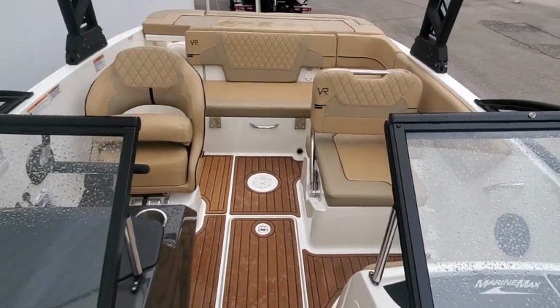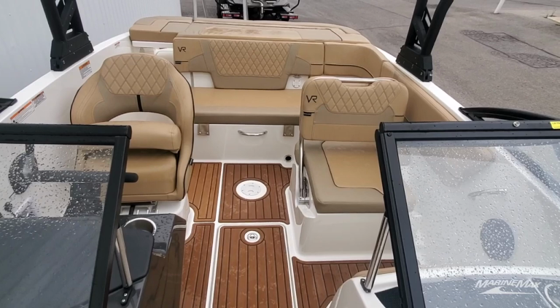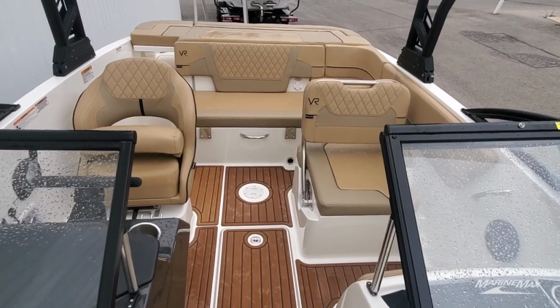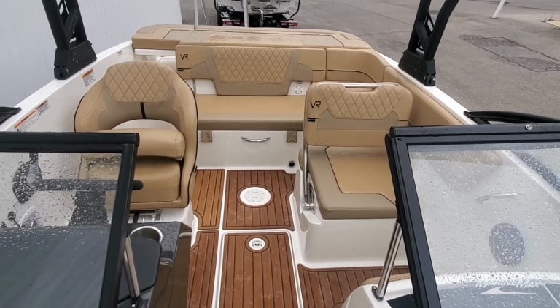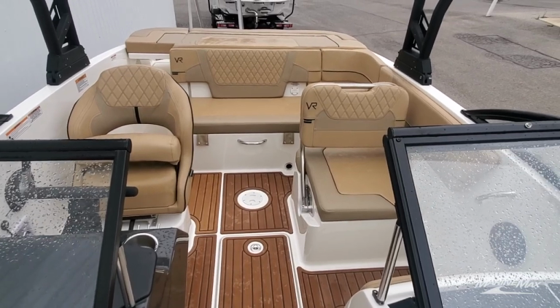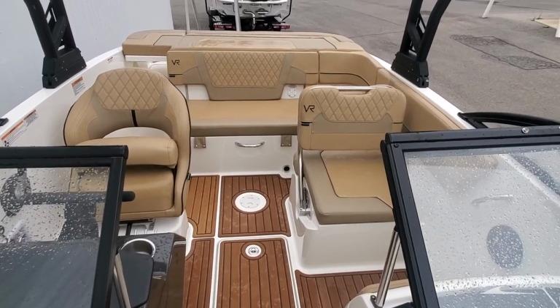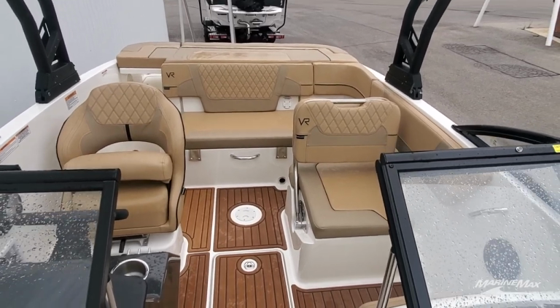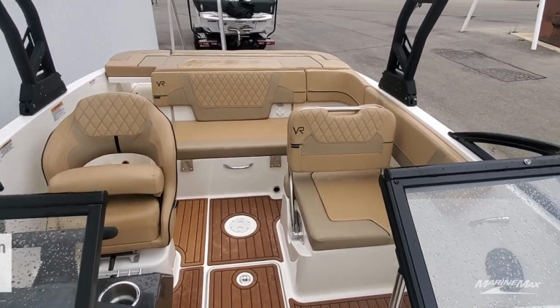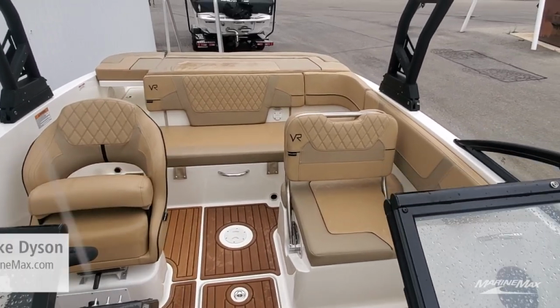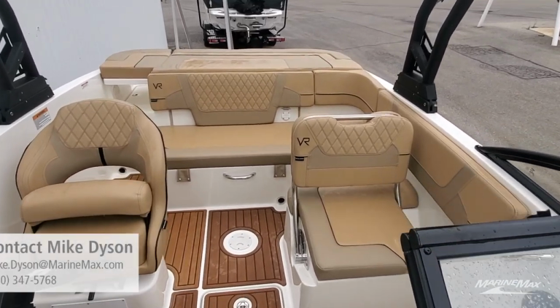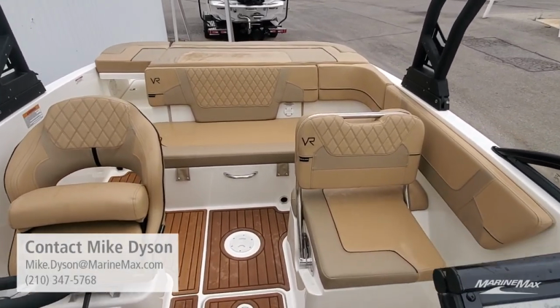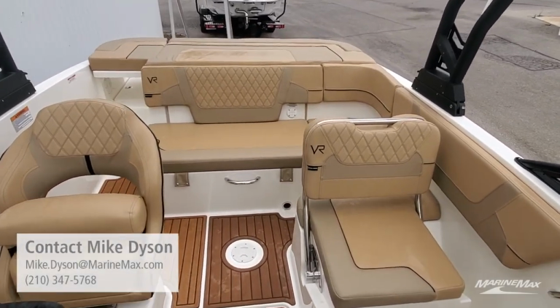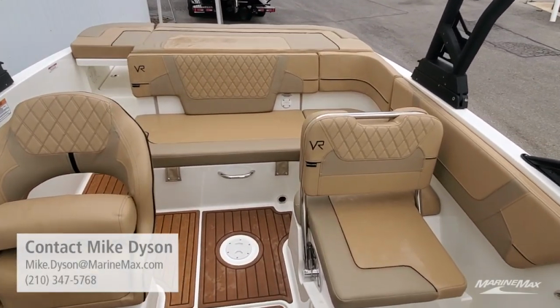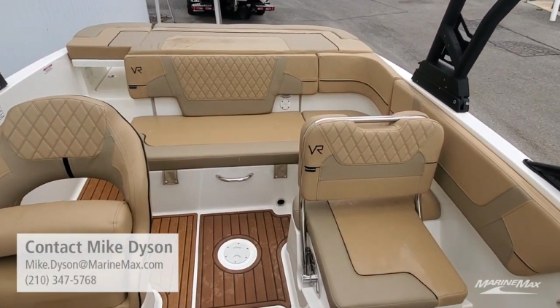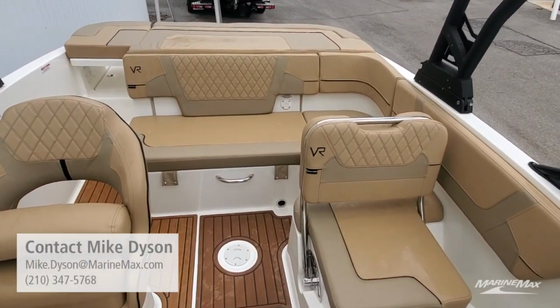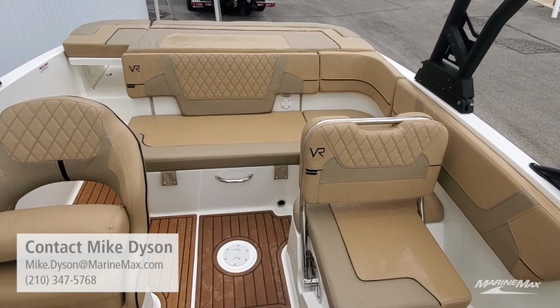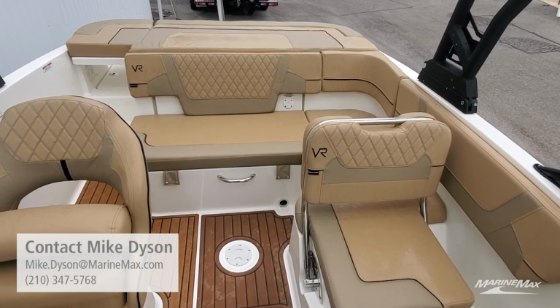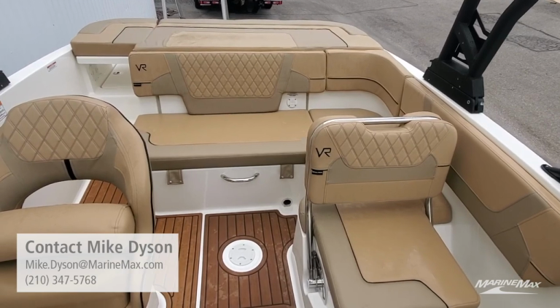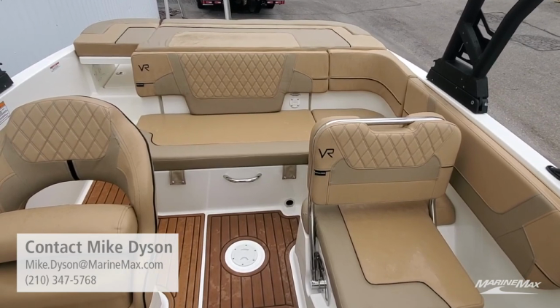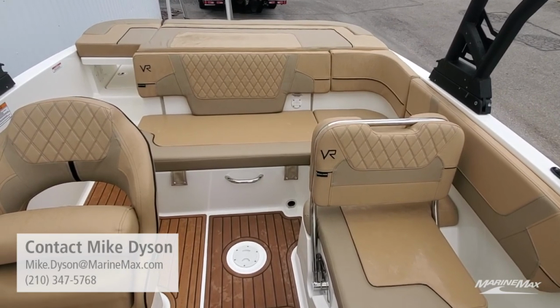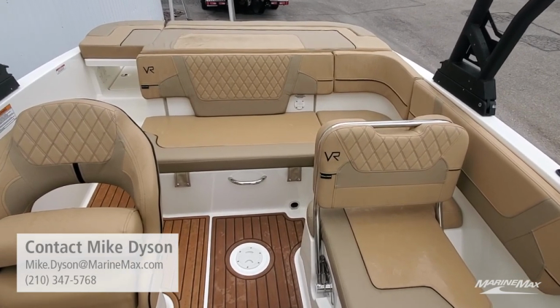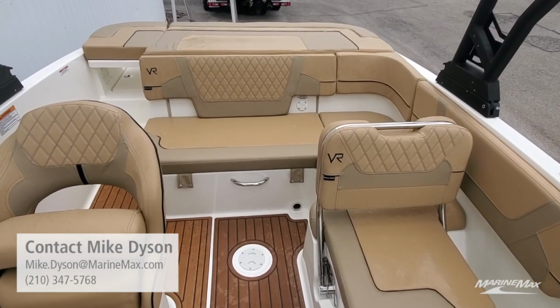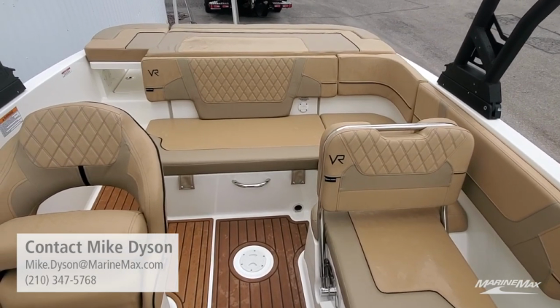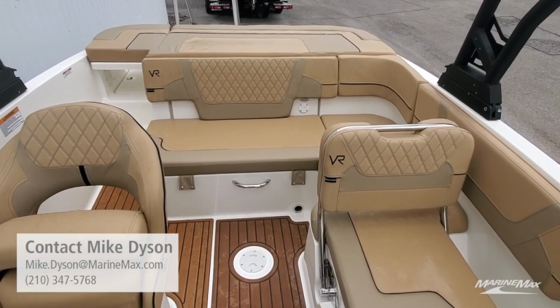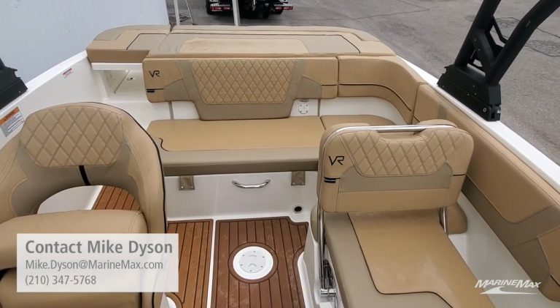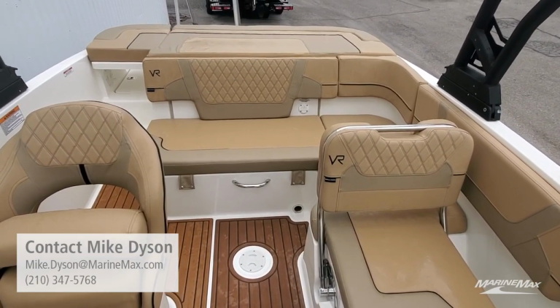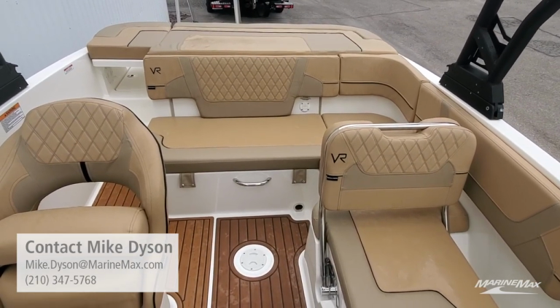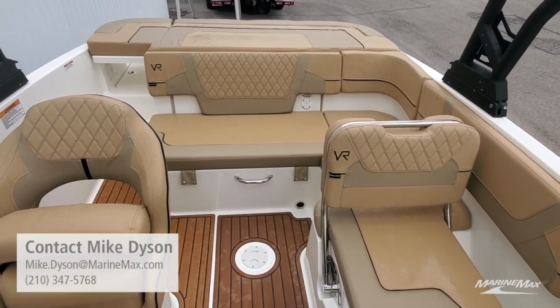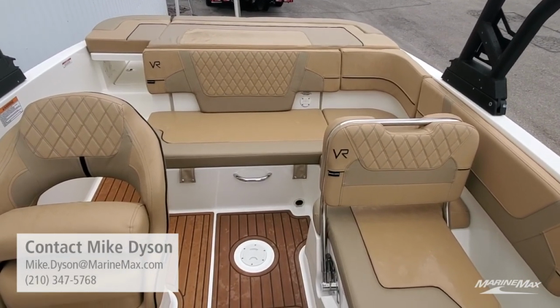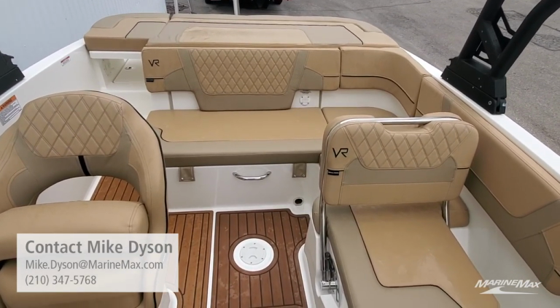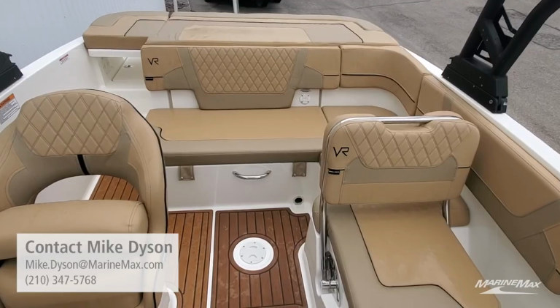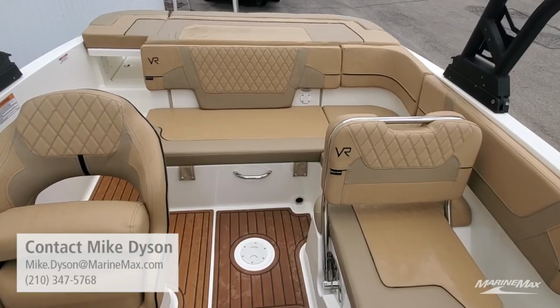Hopefully you can see why the Bayliner VR5 is so popular. If I can help you with this boat or any others, I'm happy to talk to you at 210-347-5768. Look forward to getting you on the water.